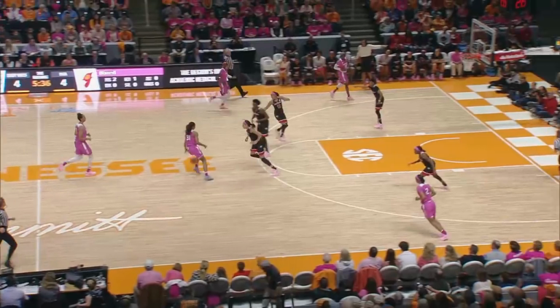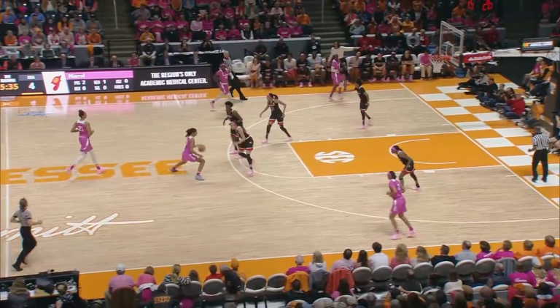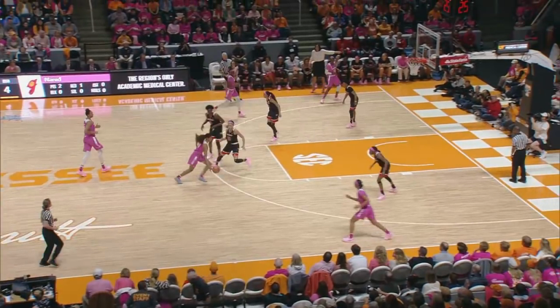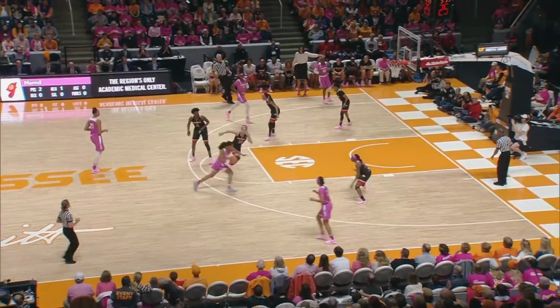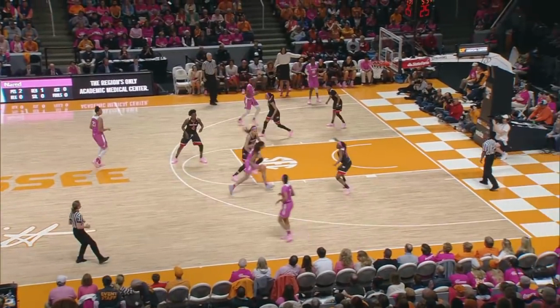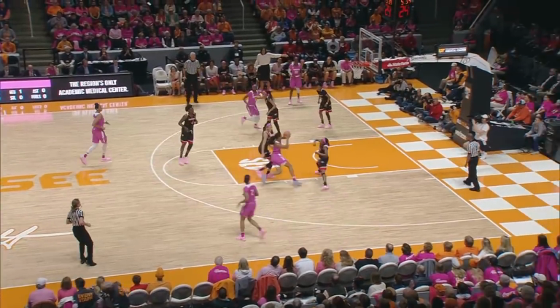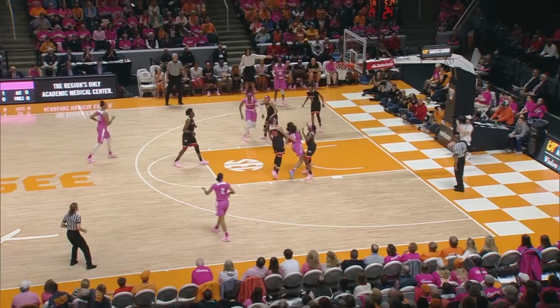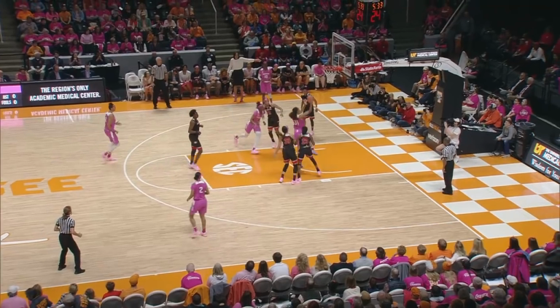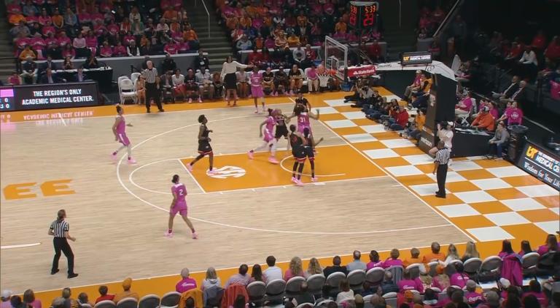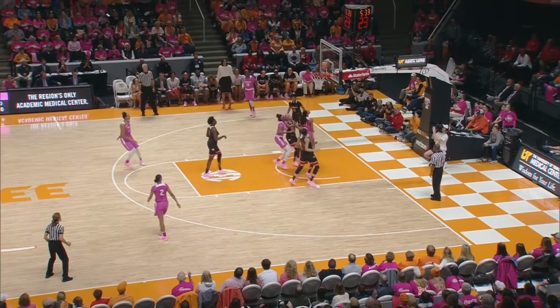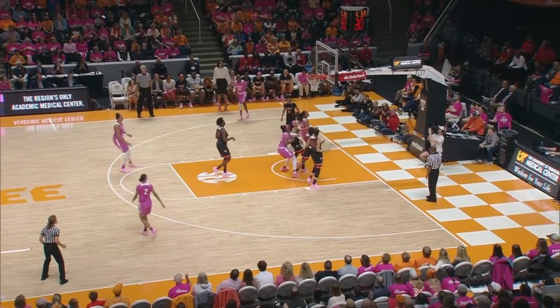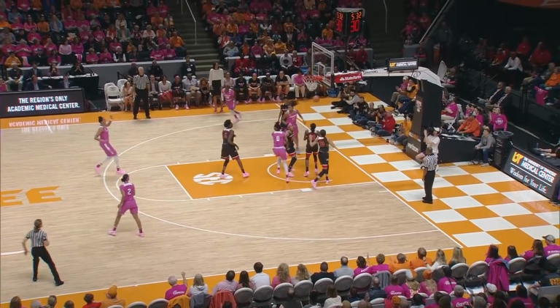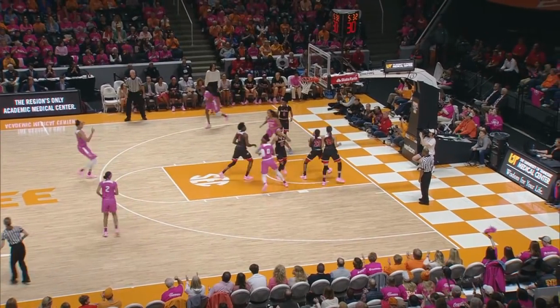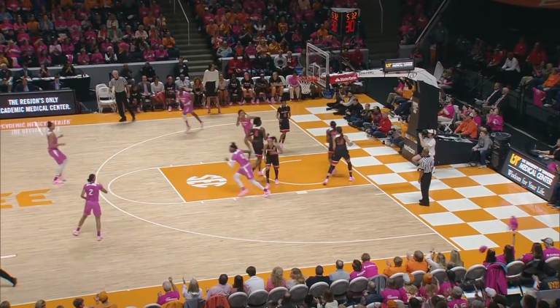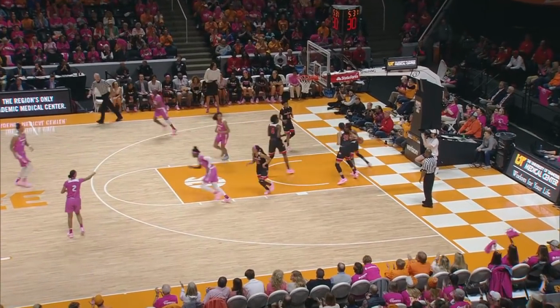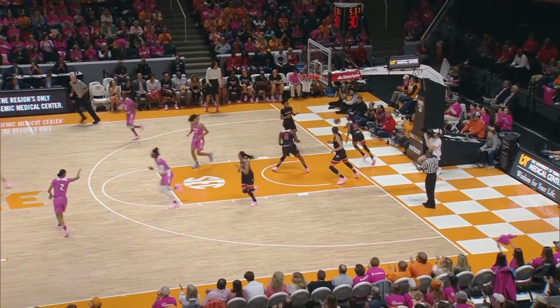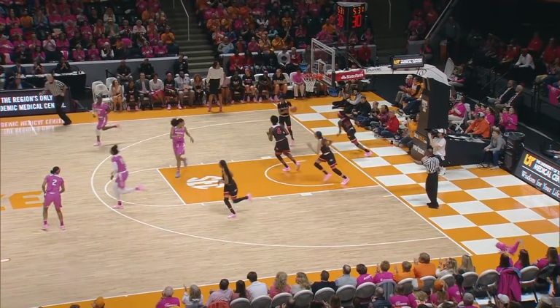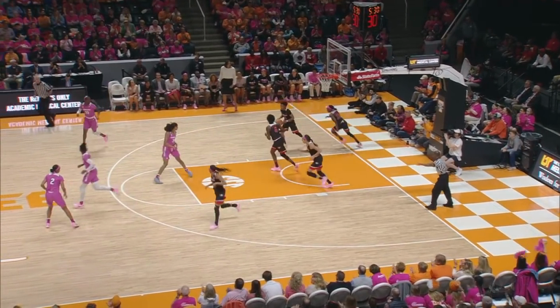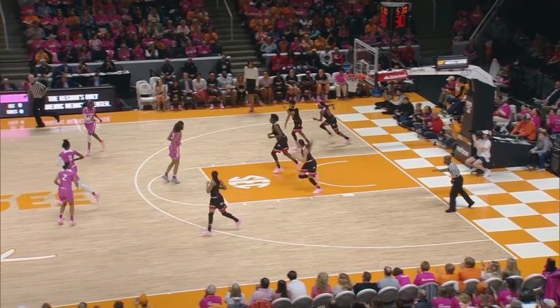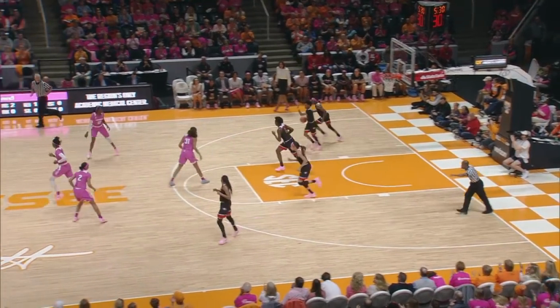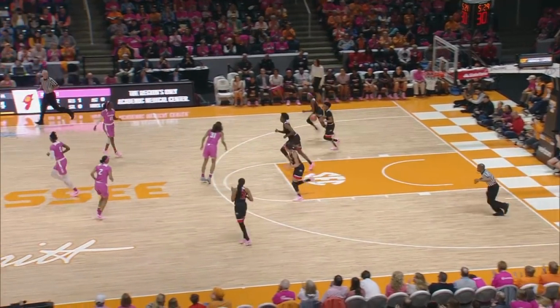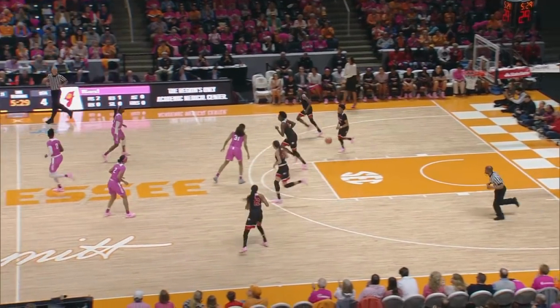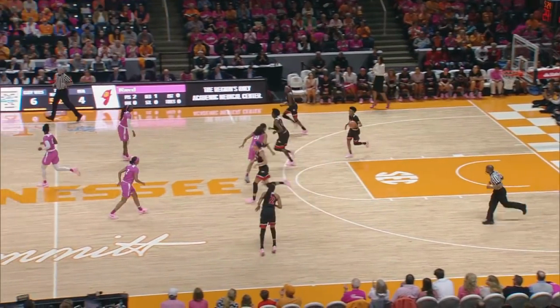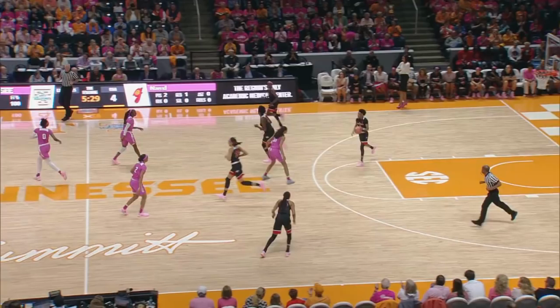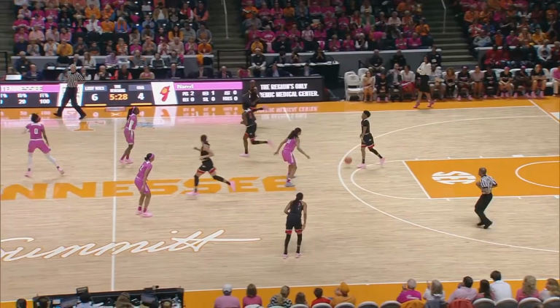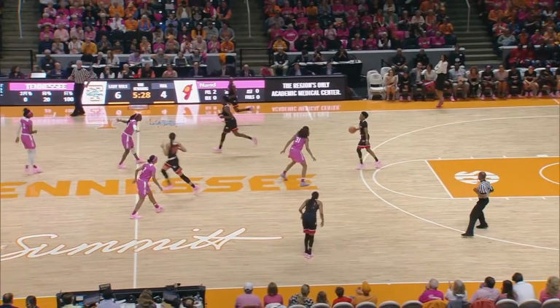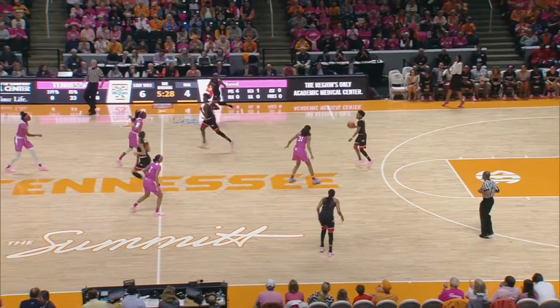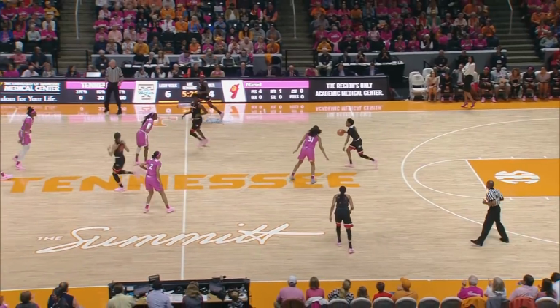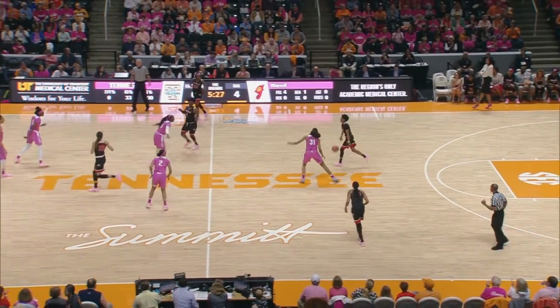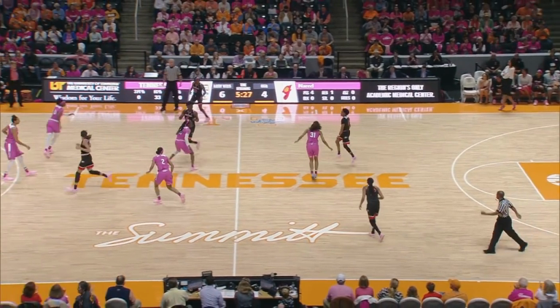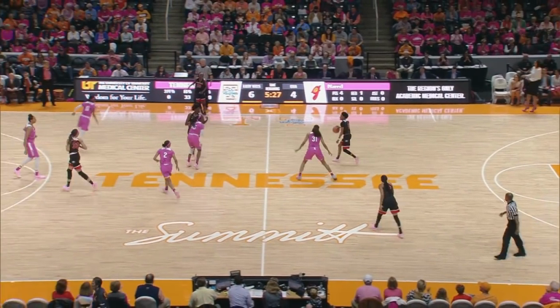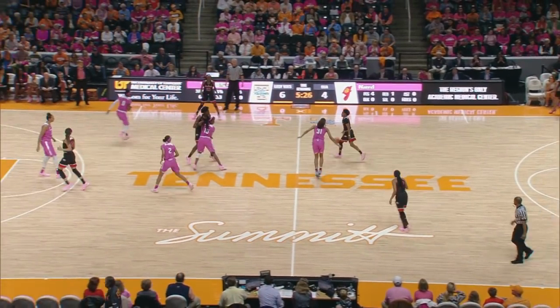Nard comes into front court. Nard drives right, goes in, lays it up, good. Jamie Nard takes it to the hole. She has four. Tennessee leads for the first time, six to four.